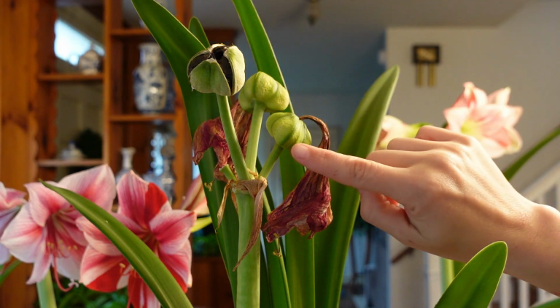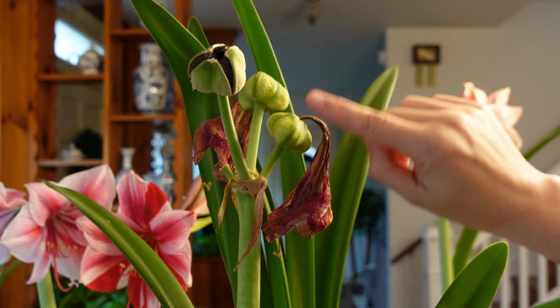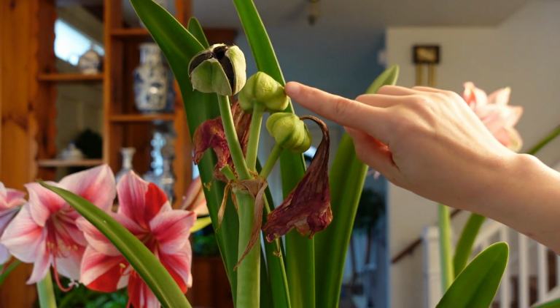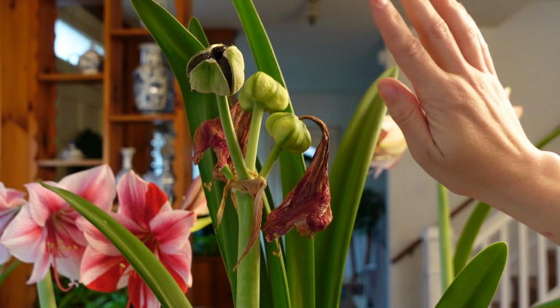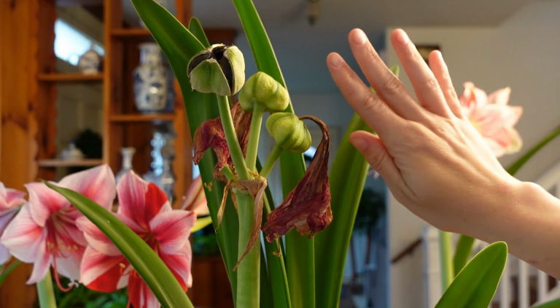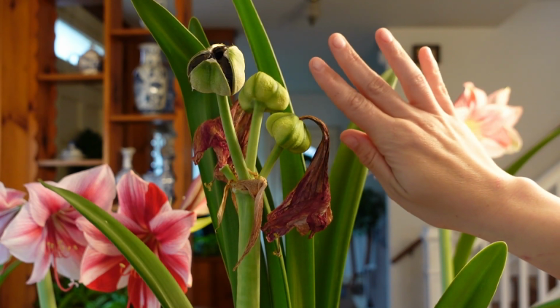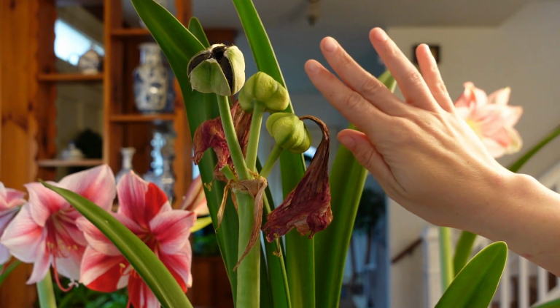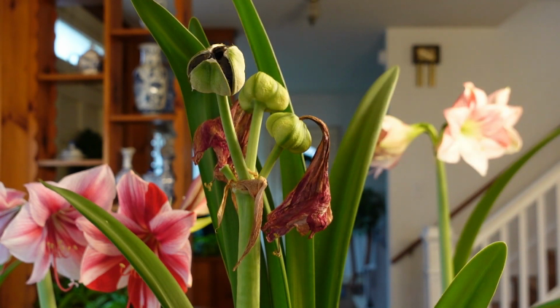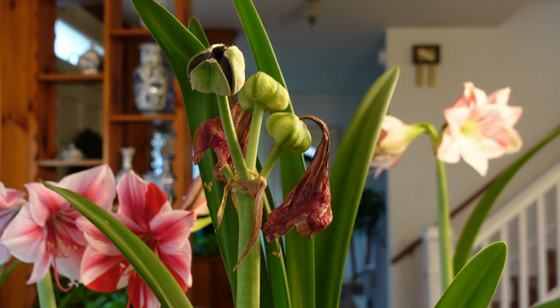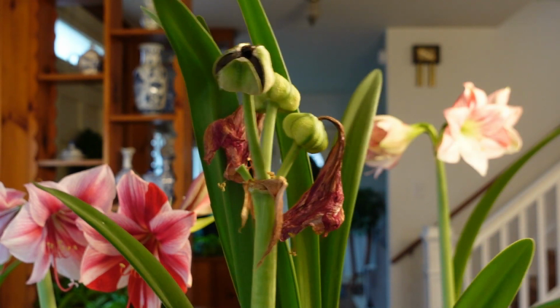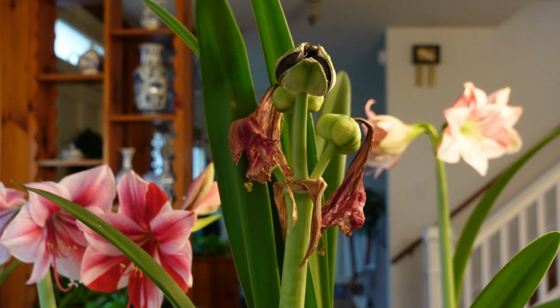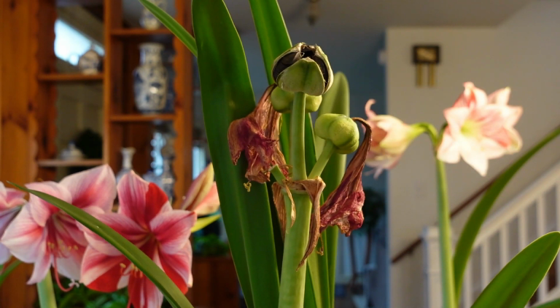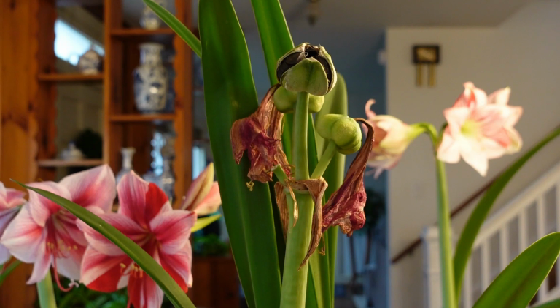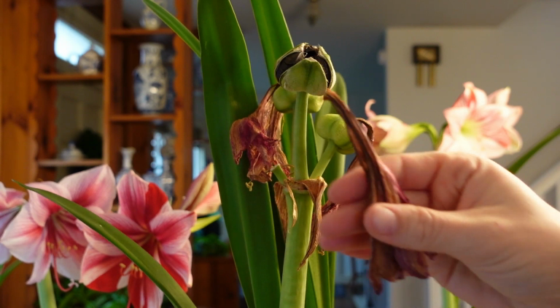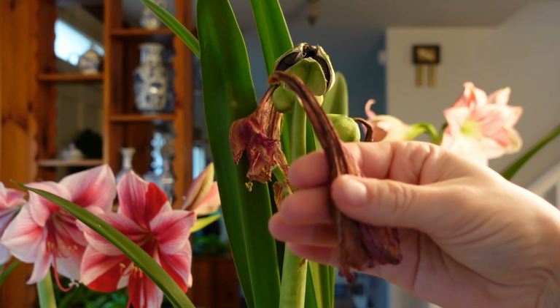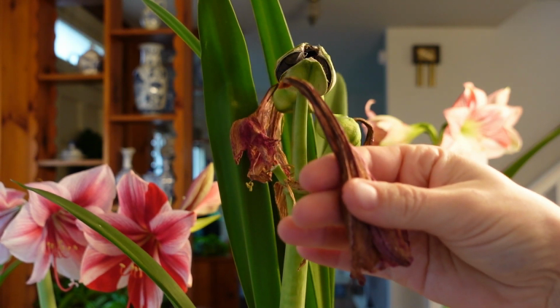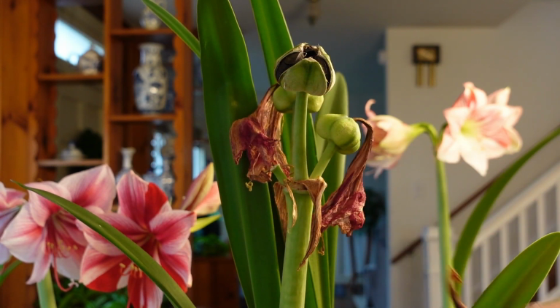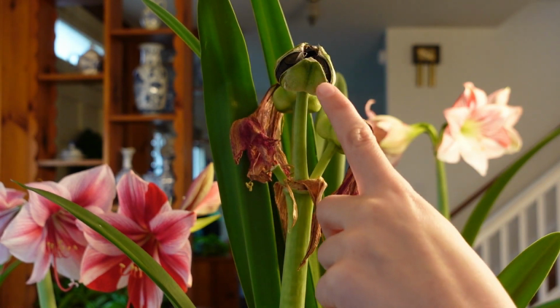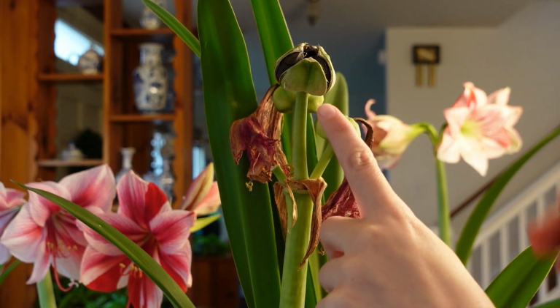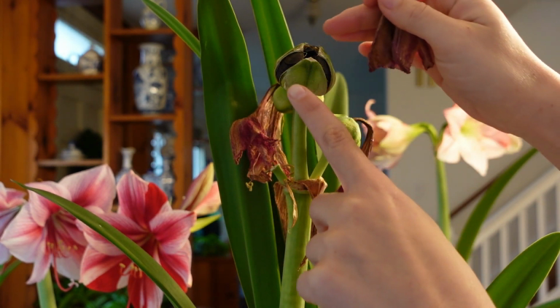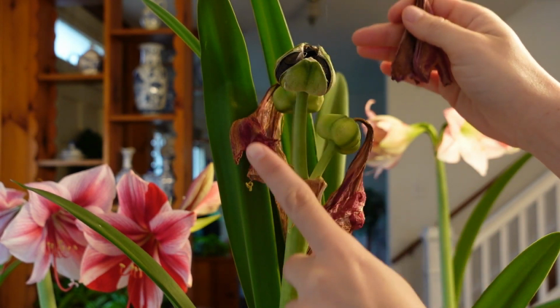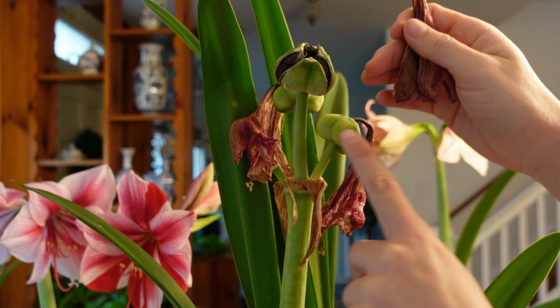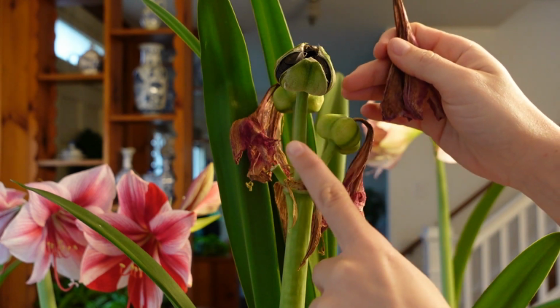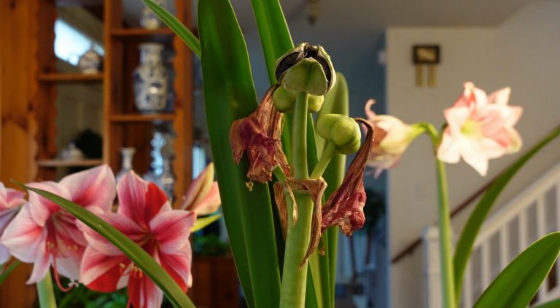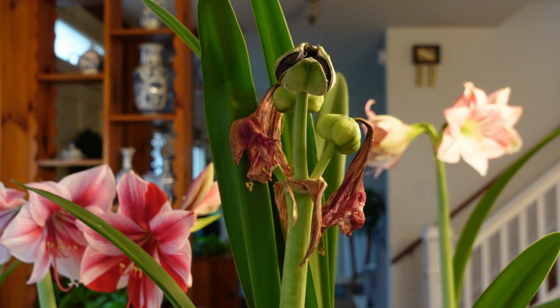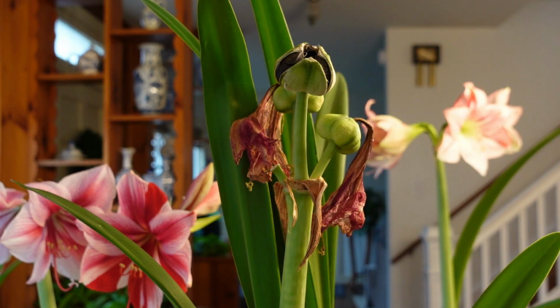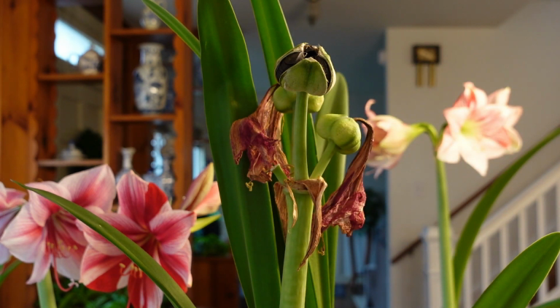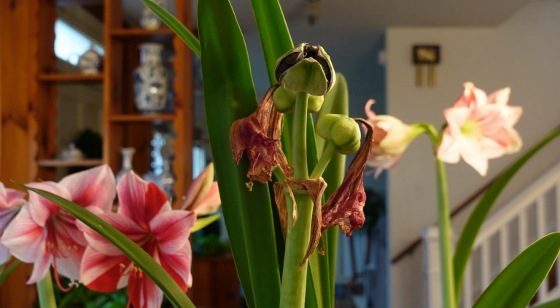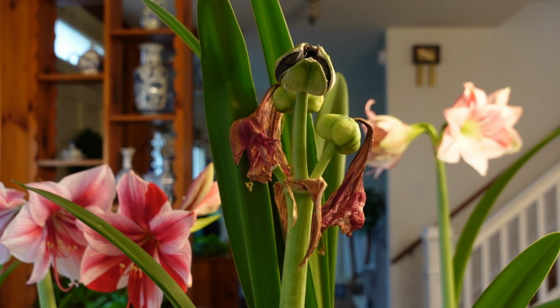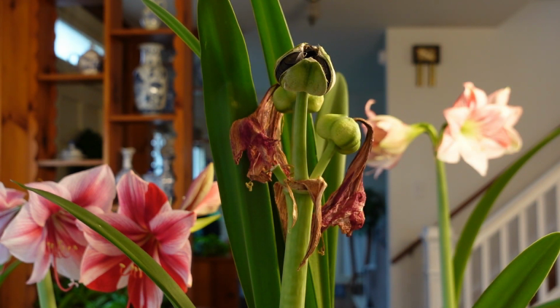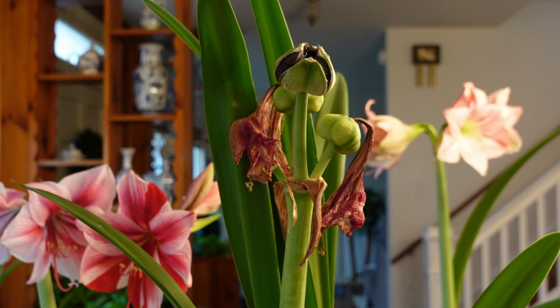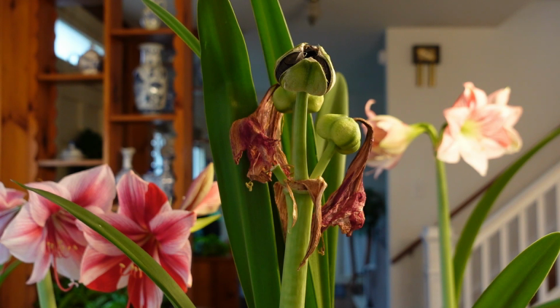These ones right here aren't quite ready for harvest yet. But yesterday, the flower fell off this one, the pod cracked, and it's pretty much starting to dry up. So we can go ahead and harvest this seed now.